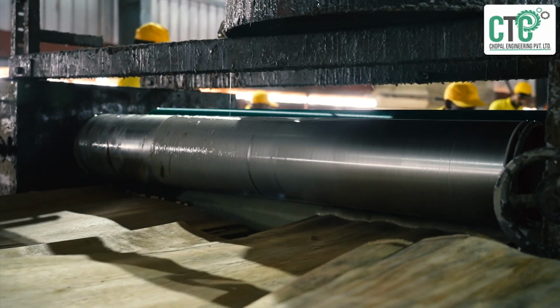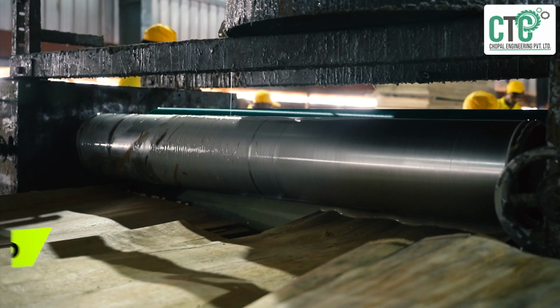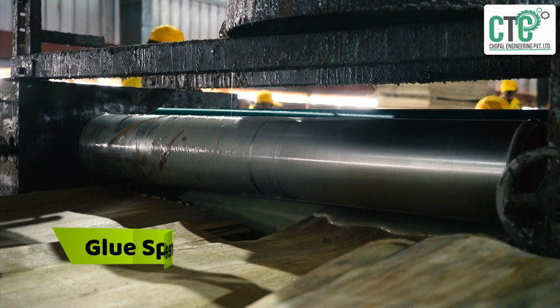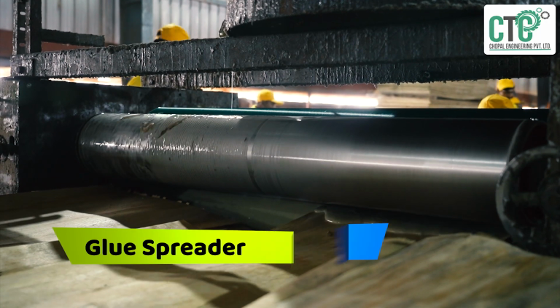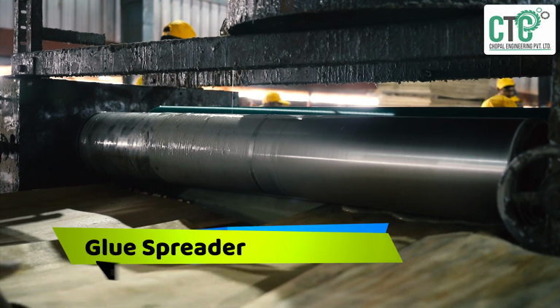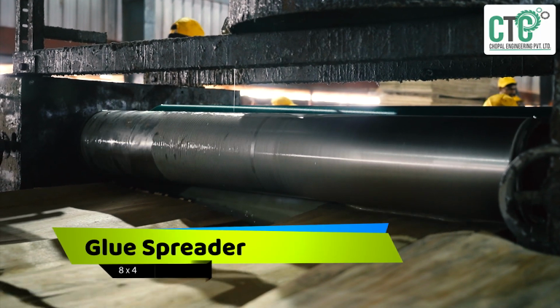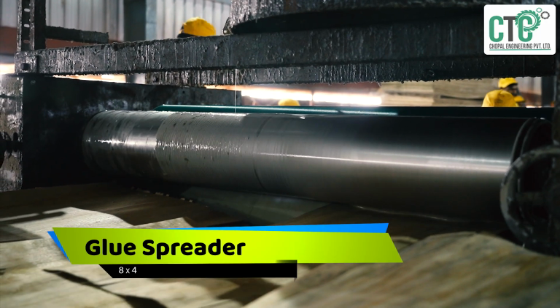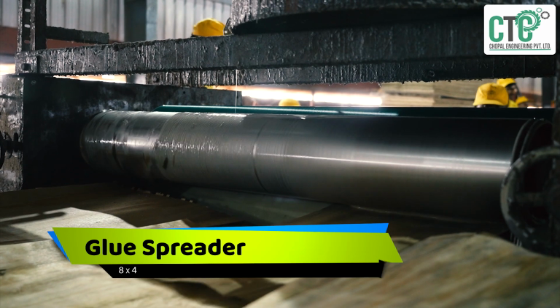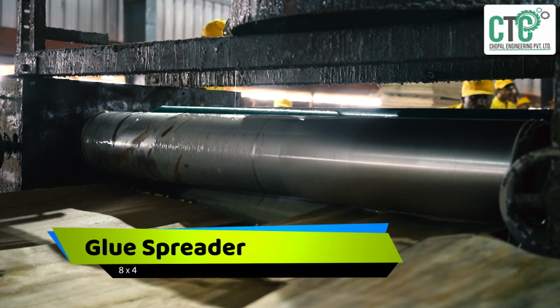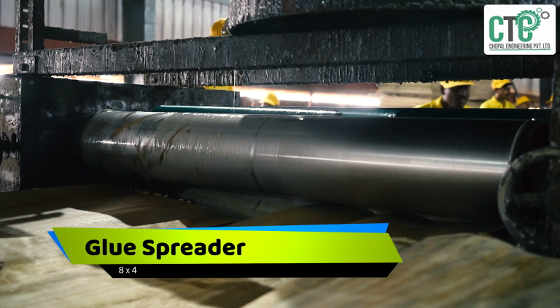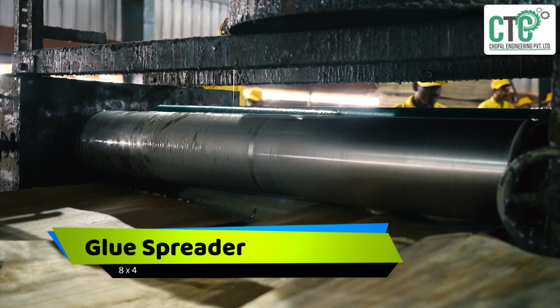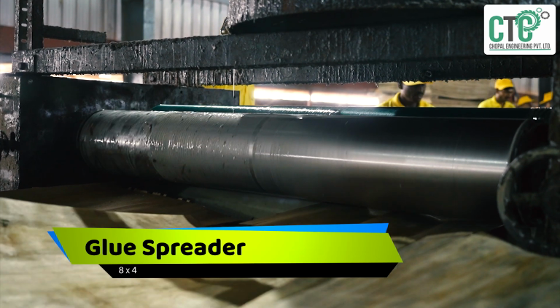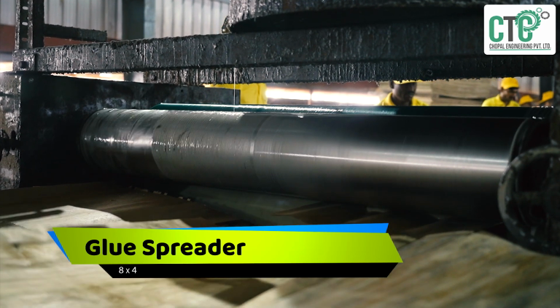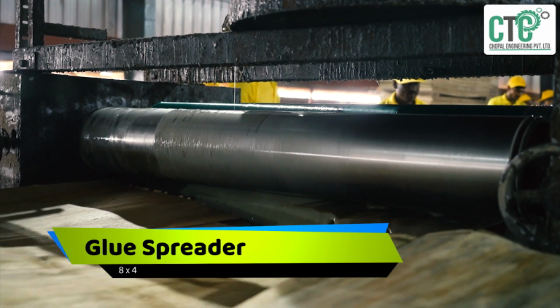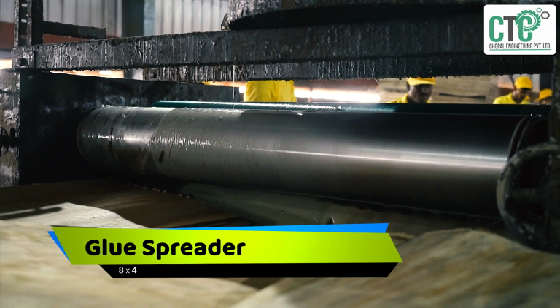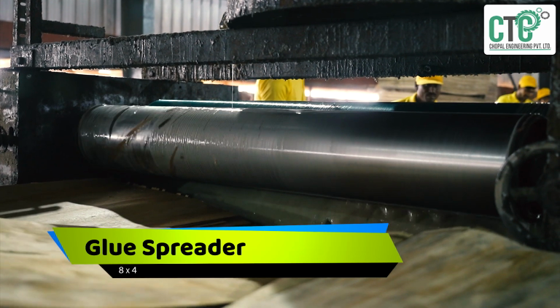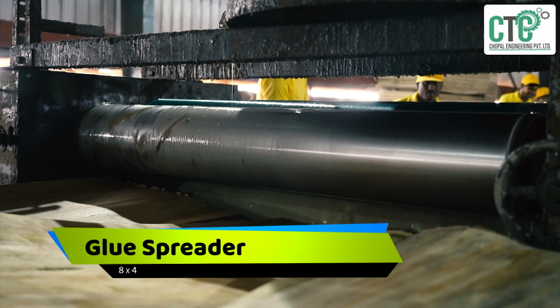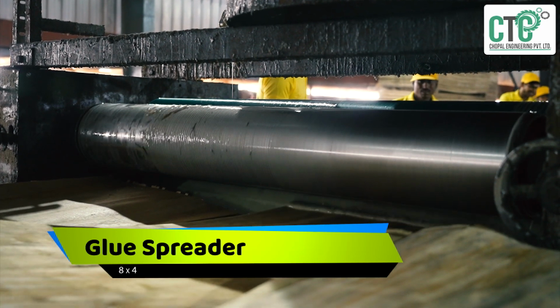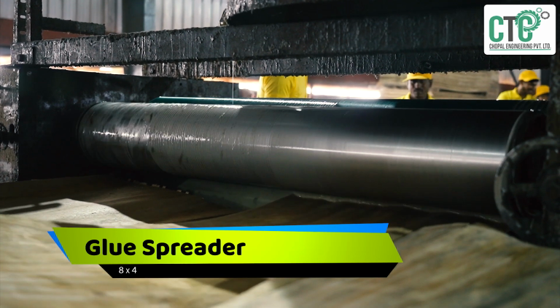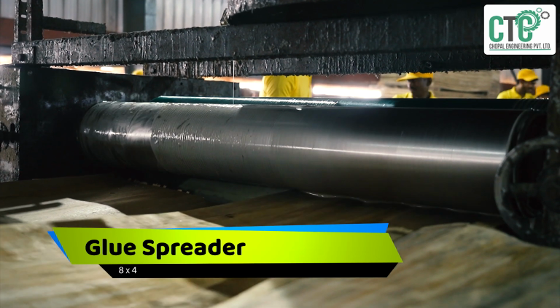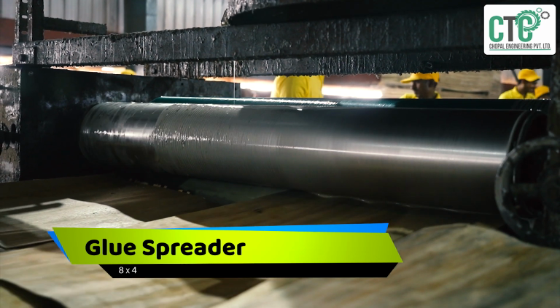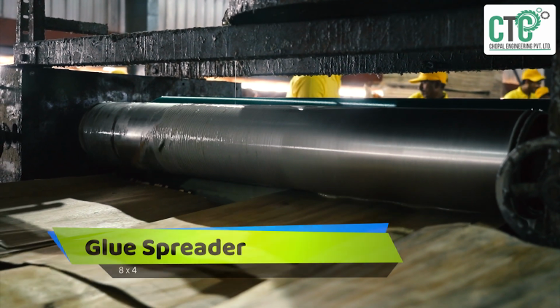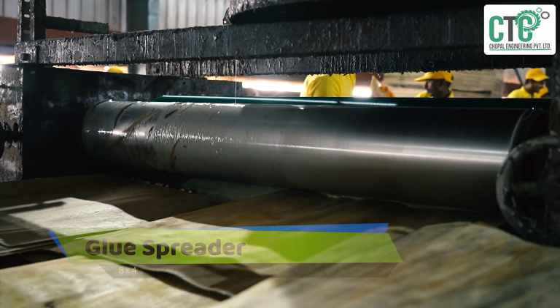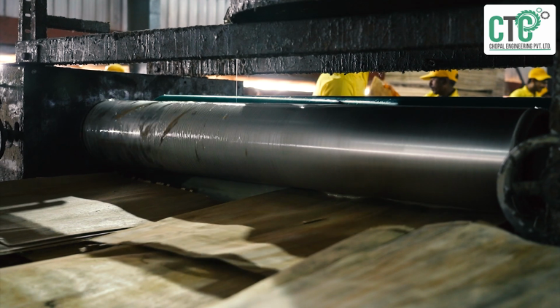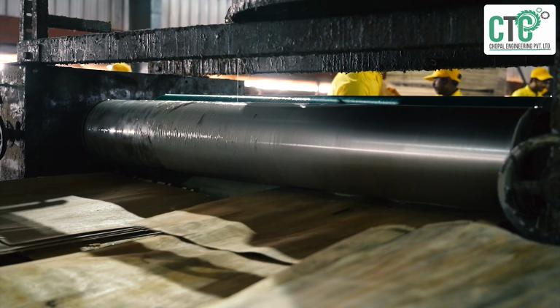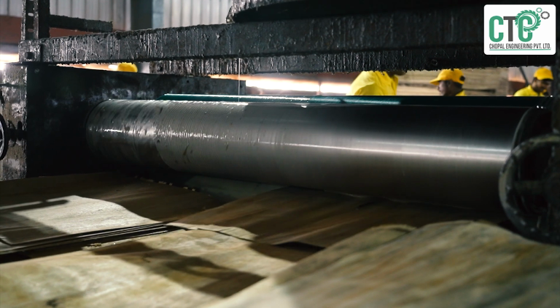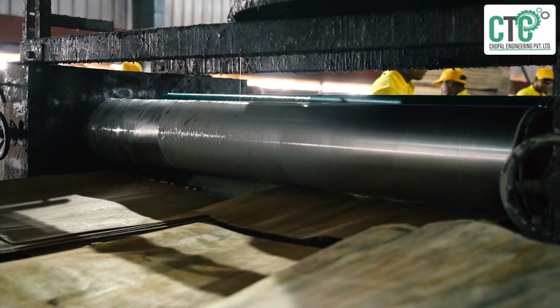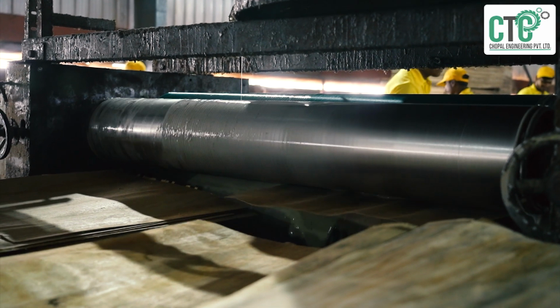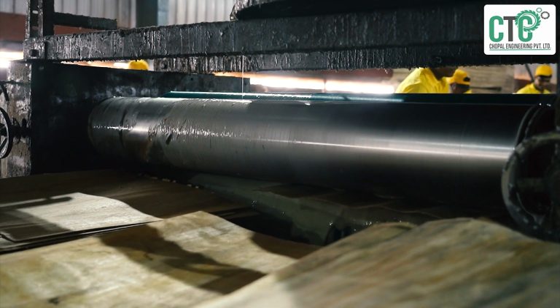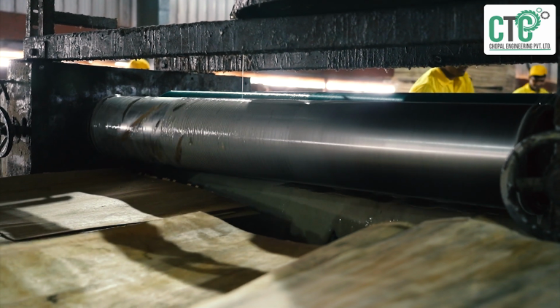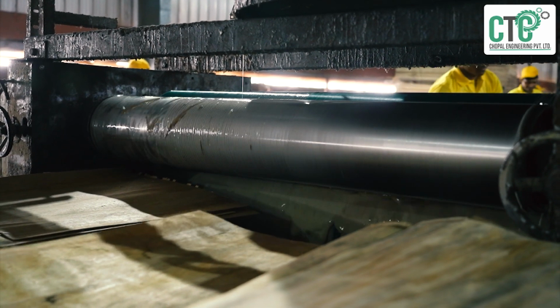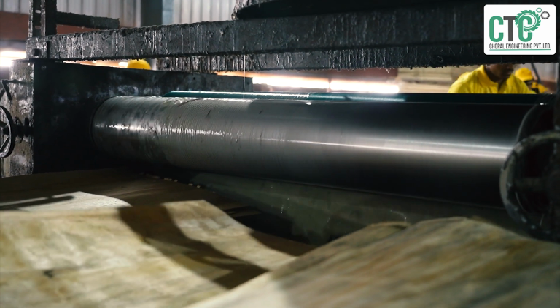An 8x4 glue spreader is the need of modern plywood factories, and CEC is the right solution provider for all kinds of glue spreaders.